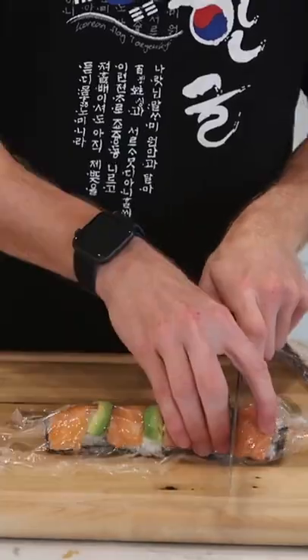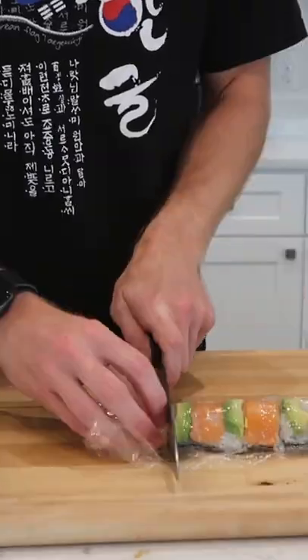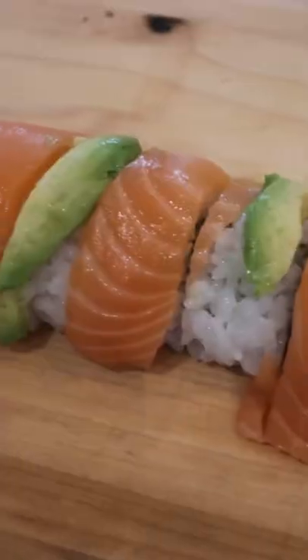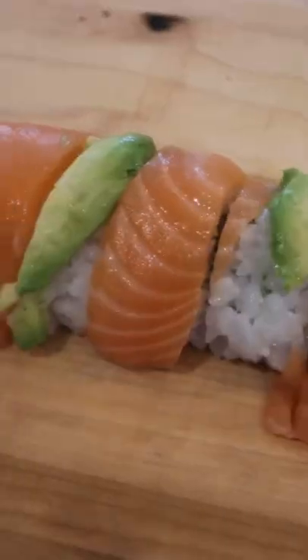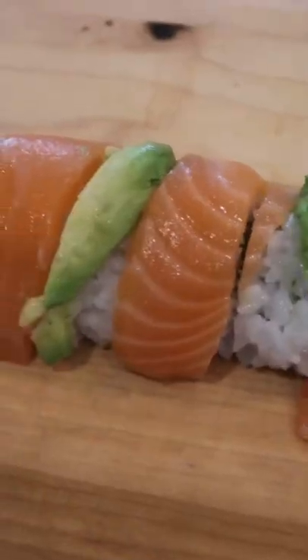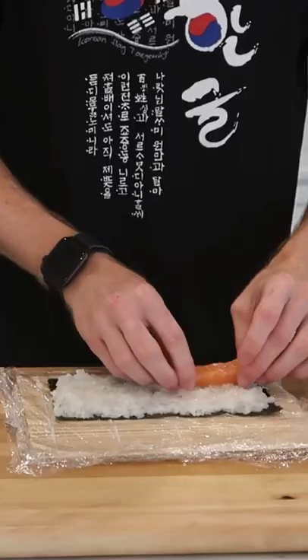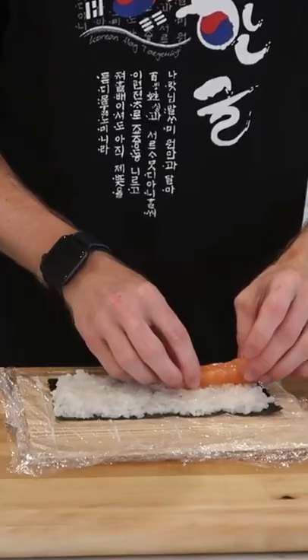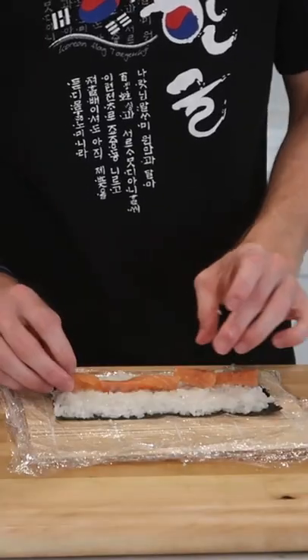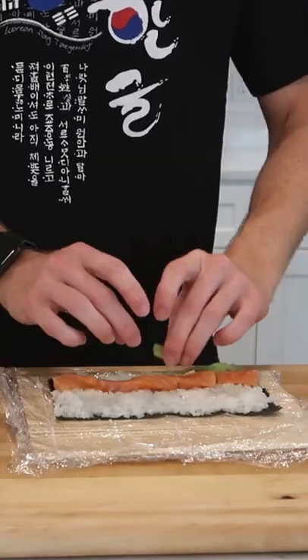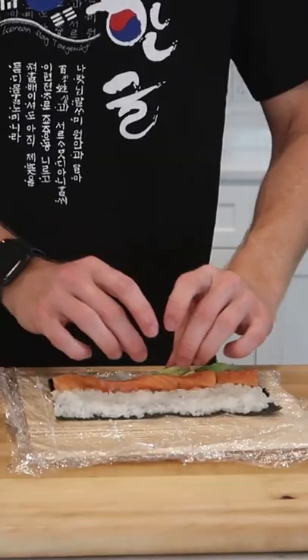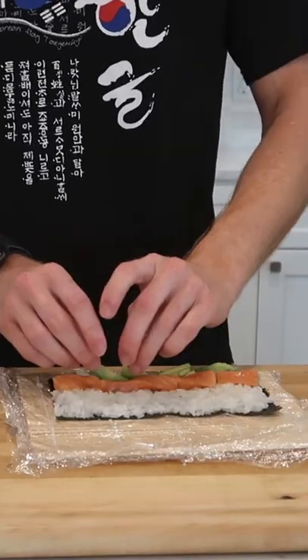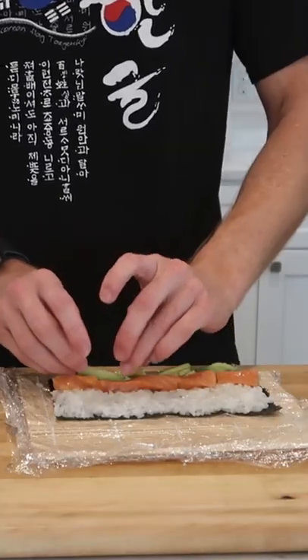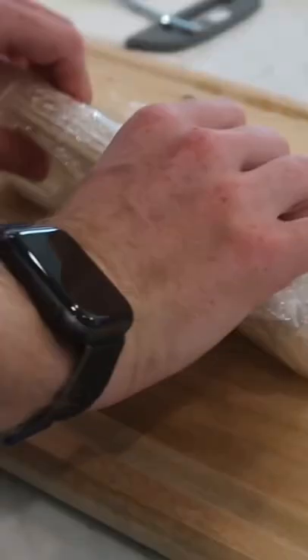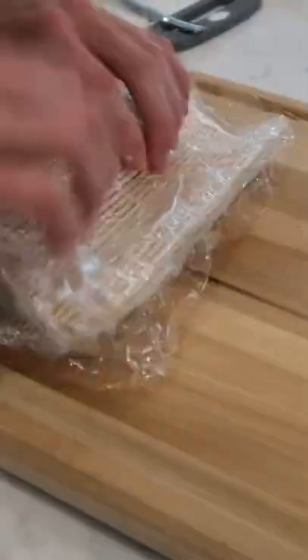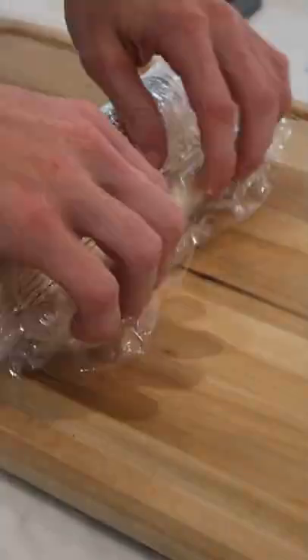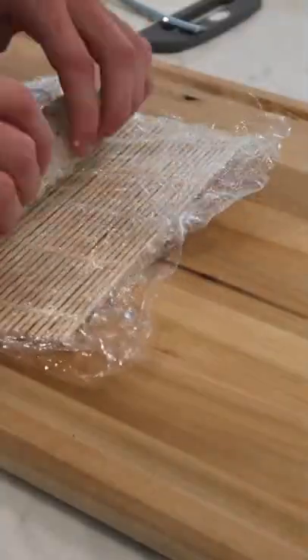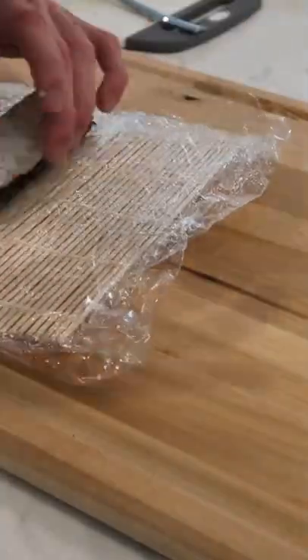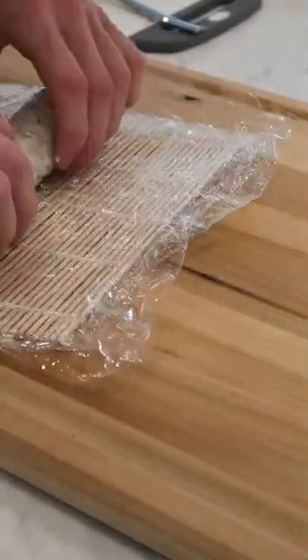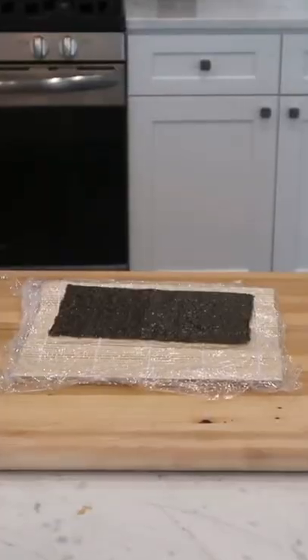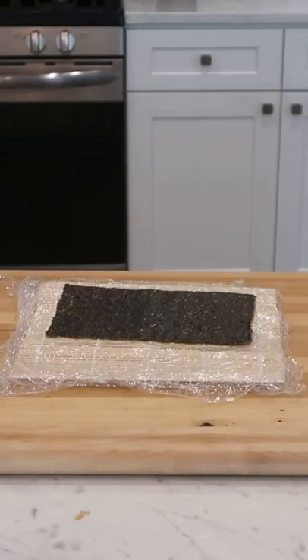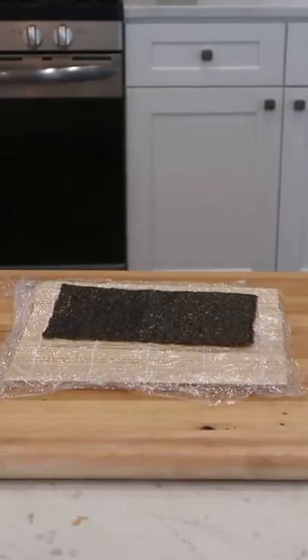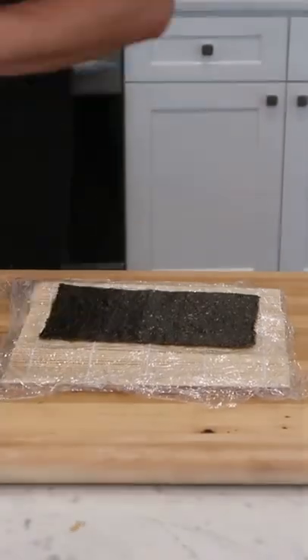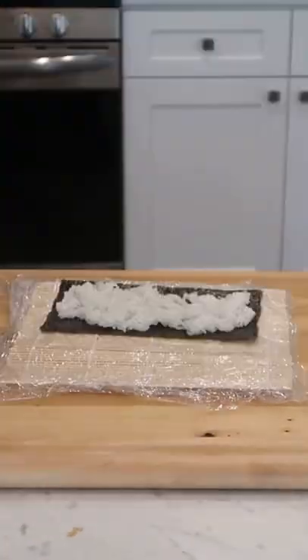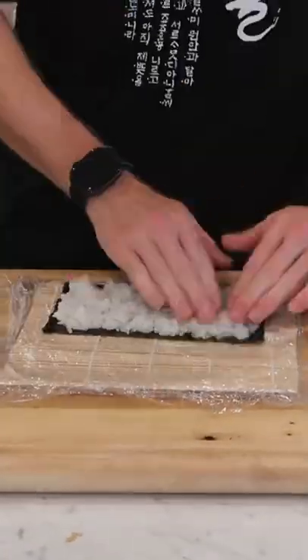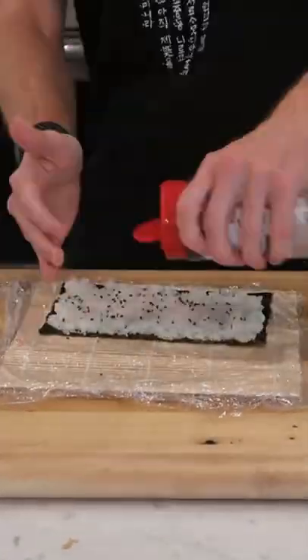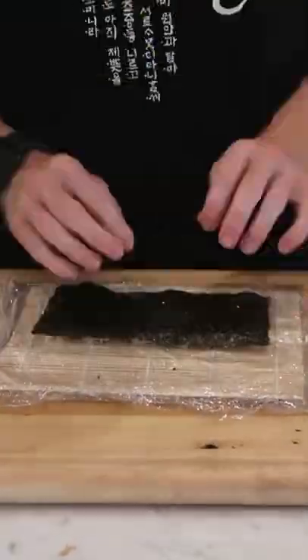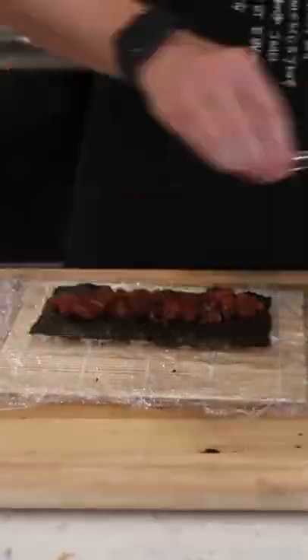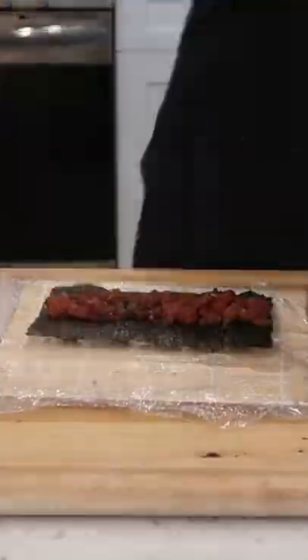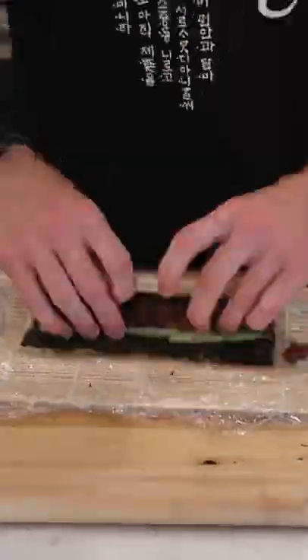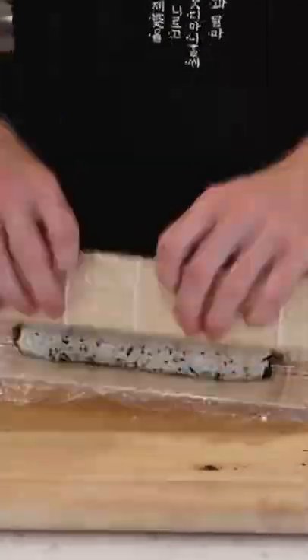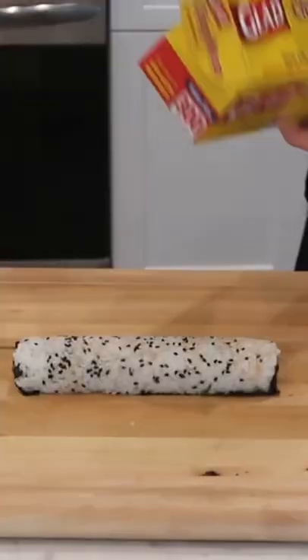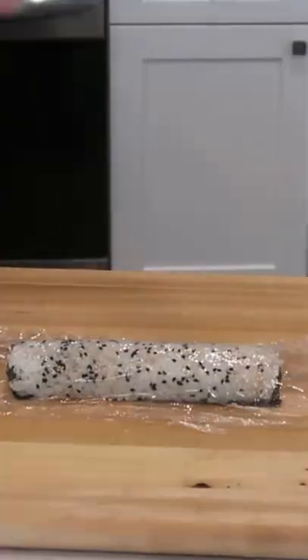I also made a Philadelphia roll with salmon, avocado, and cream cheese — a personal favorite. And finally, I did a roll with the spicy tuna, some cucumber, some green onions, and some sesame seeds.